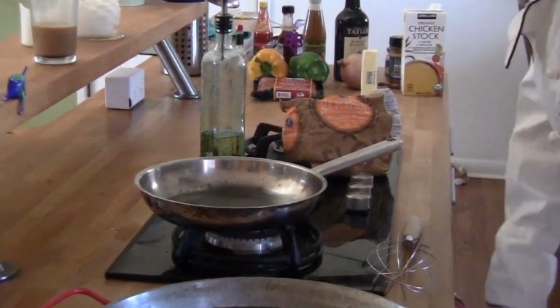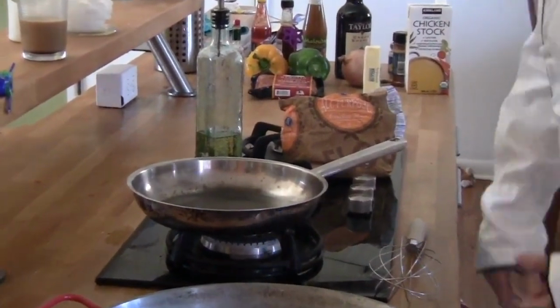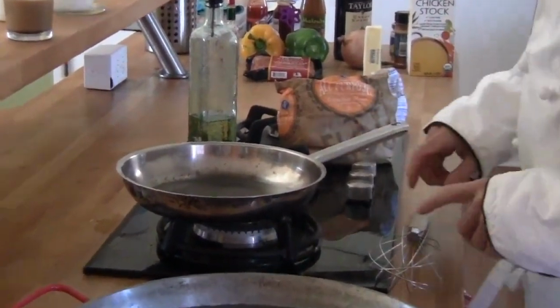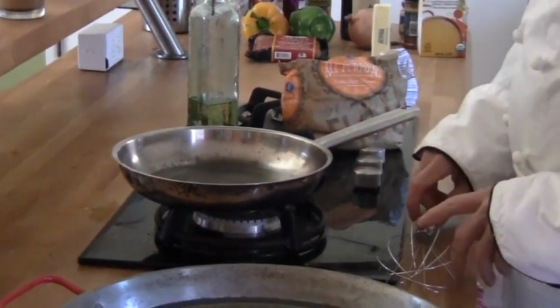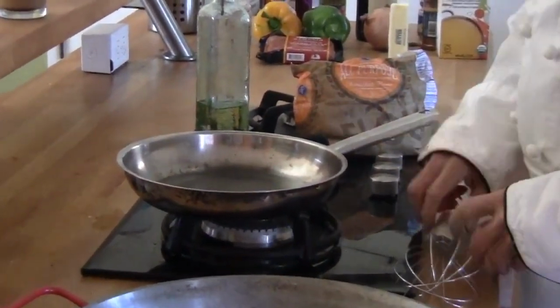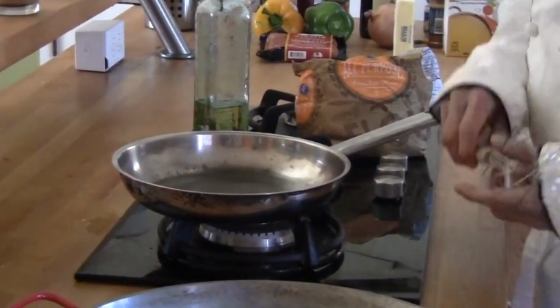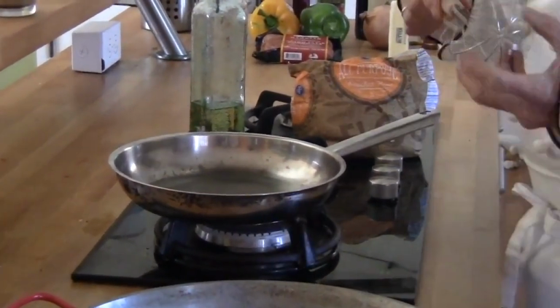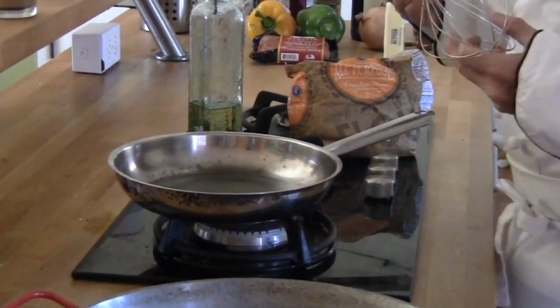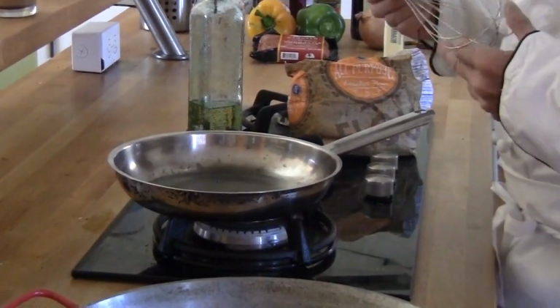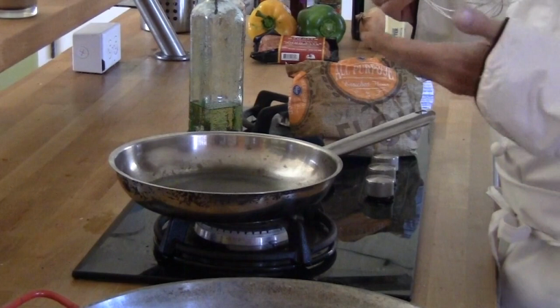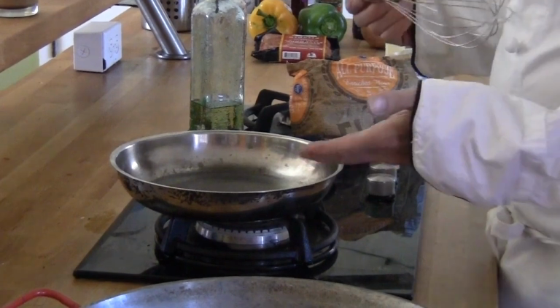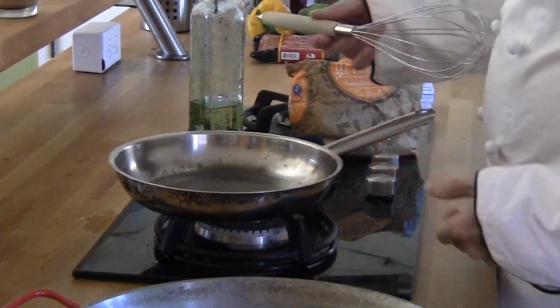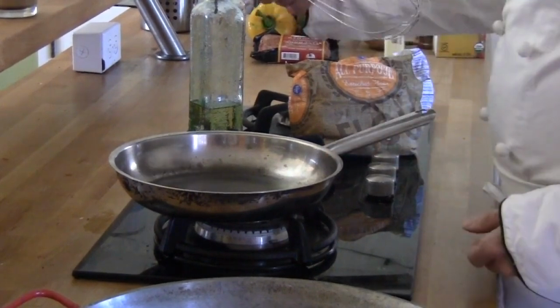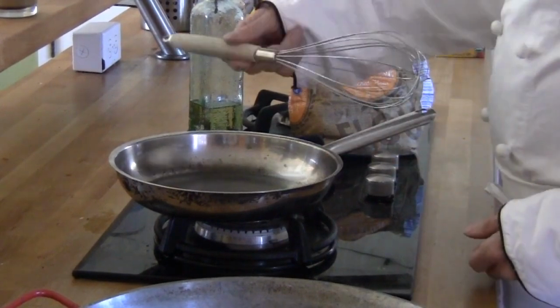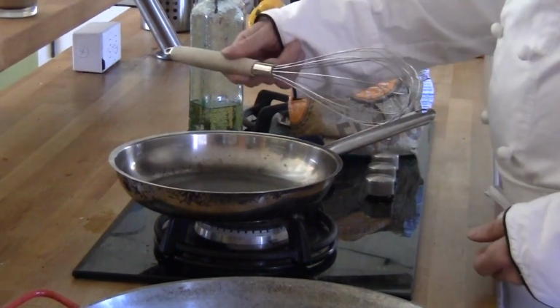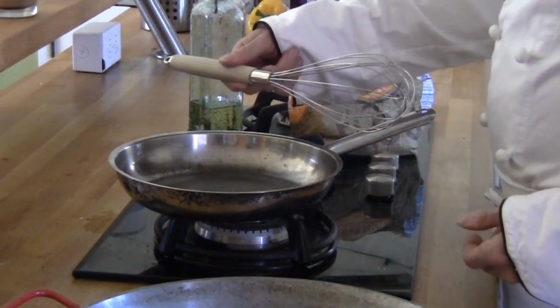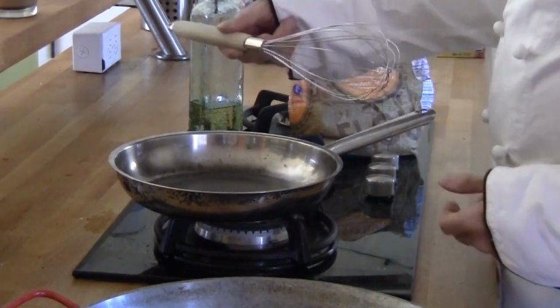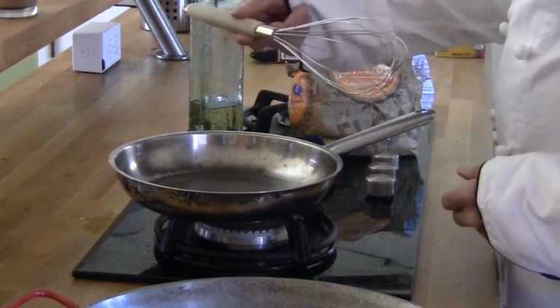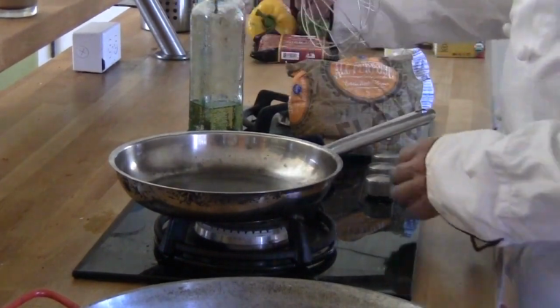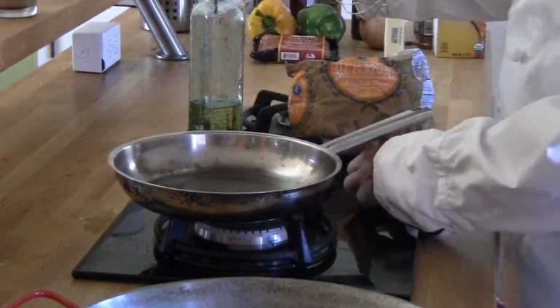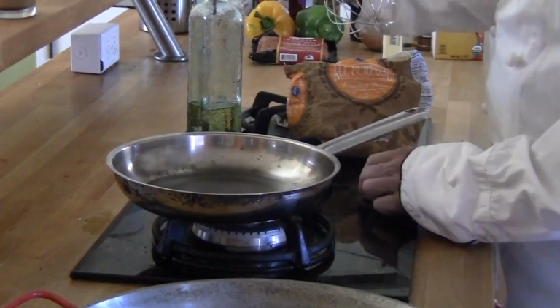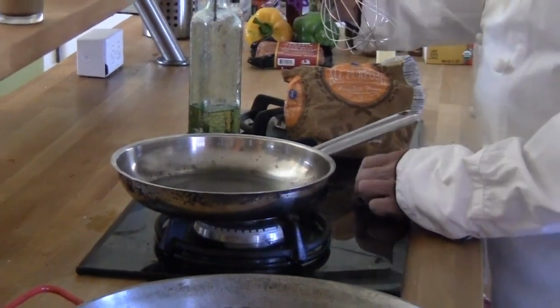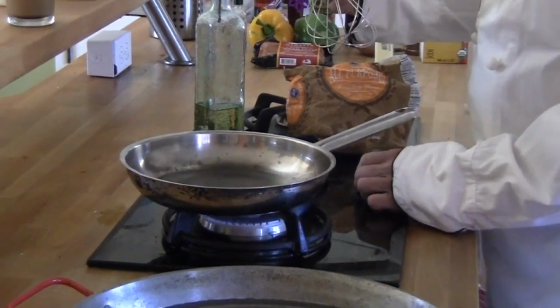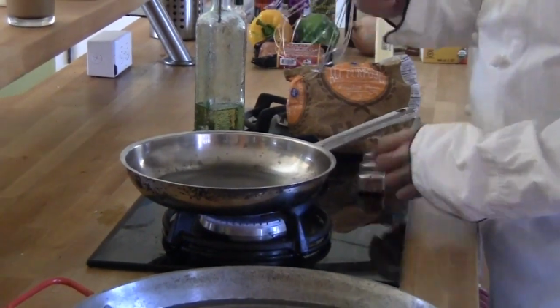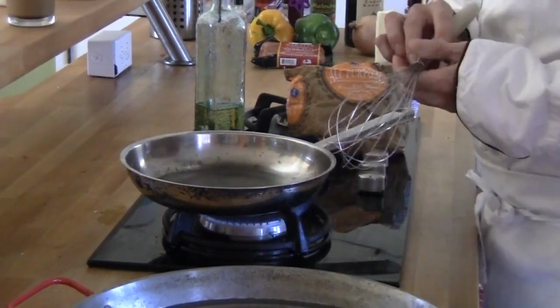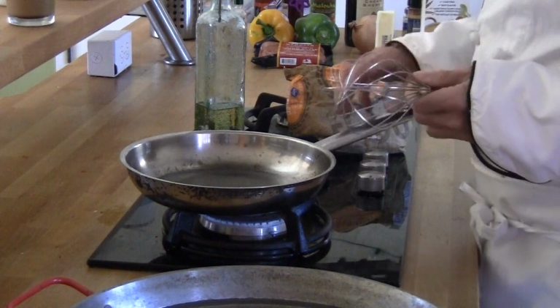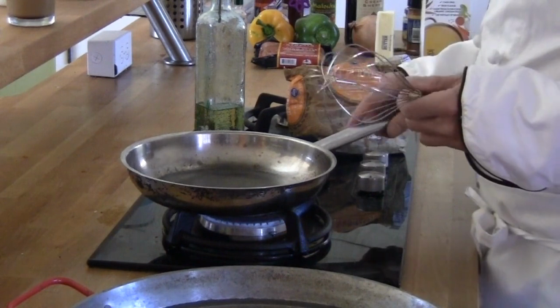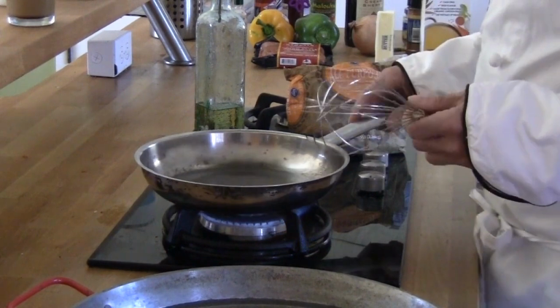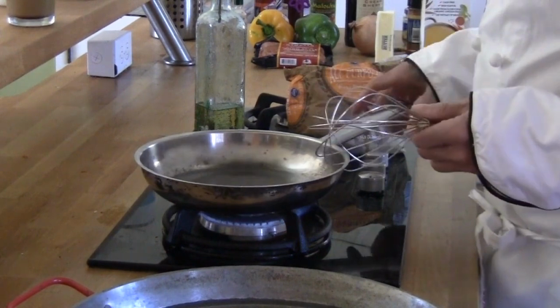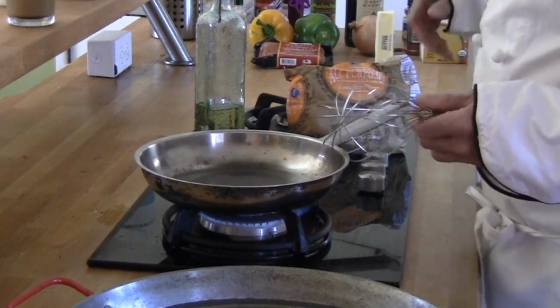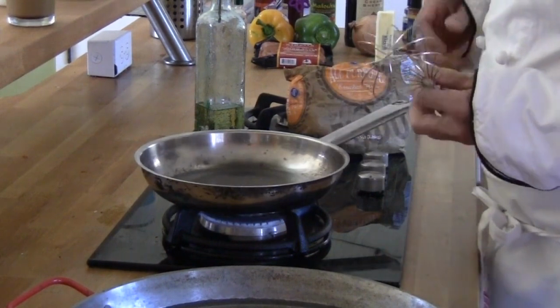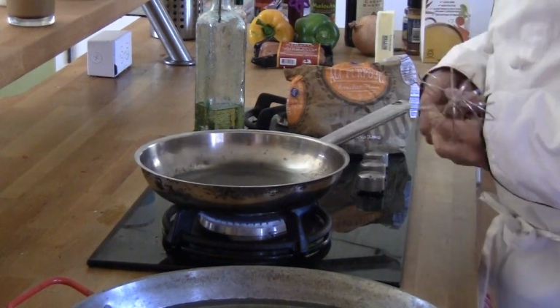So I've got my main tools here, which is a frying pan and a whisk. Those are the only two tools you need. And I'm going to start with my heat at about three quarters — pretty hot.